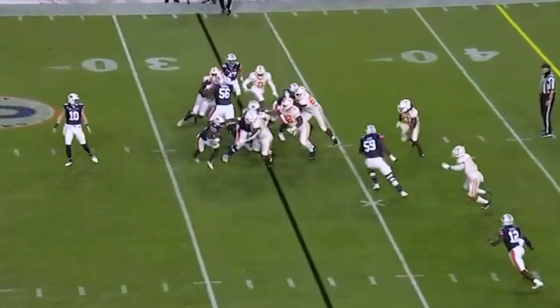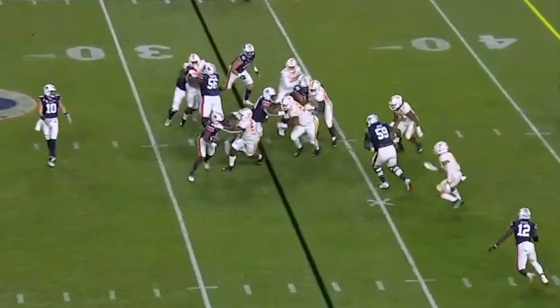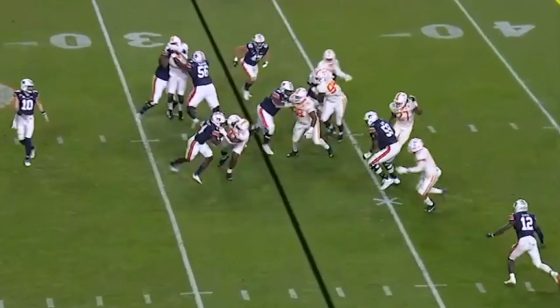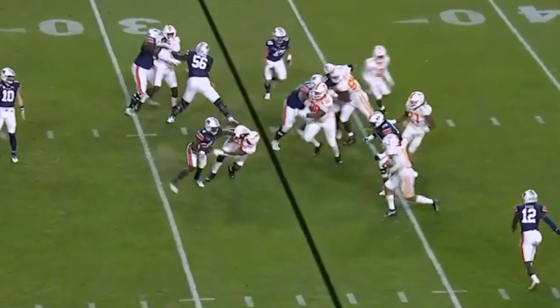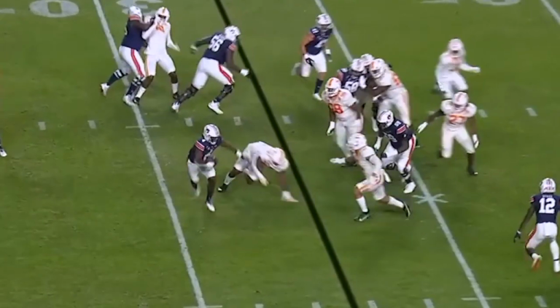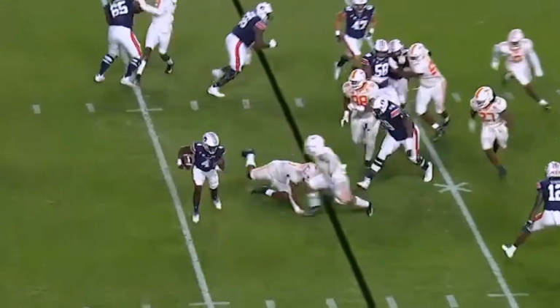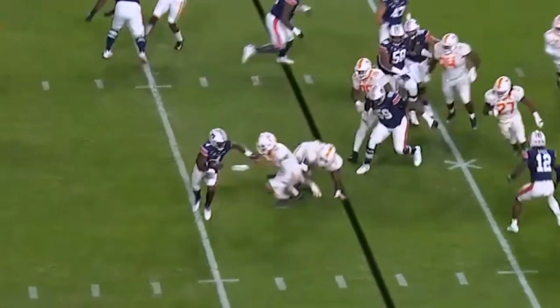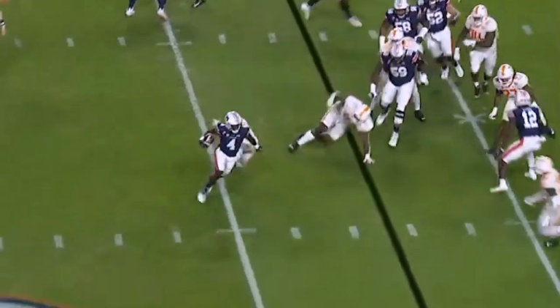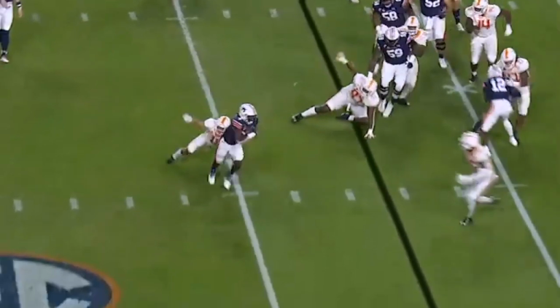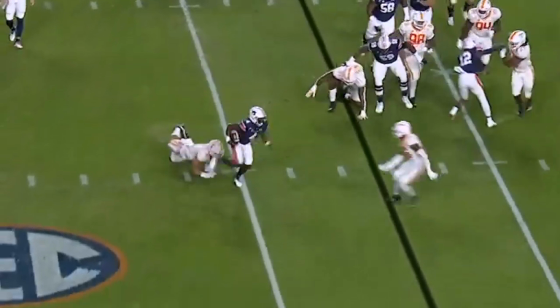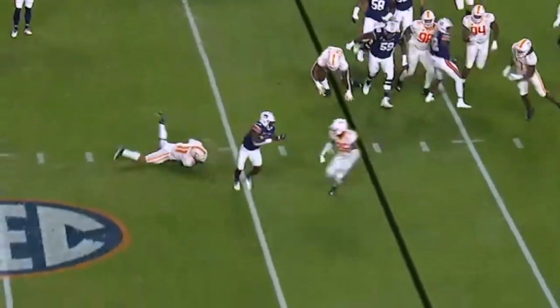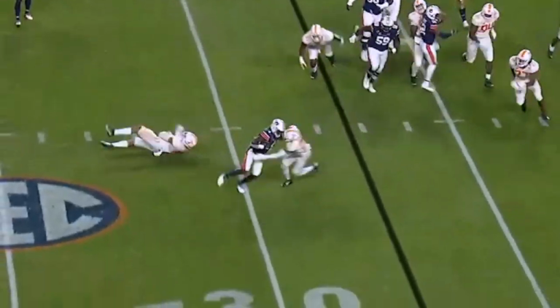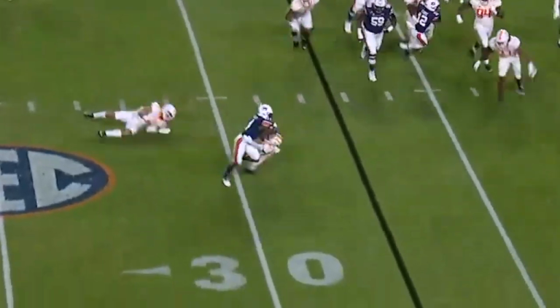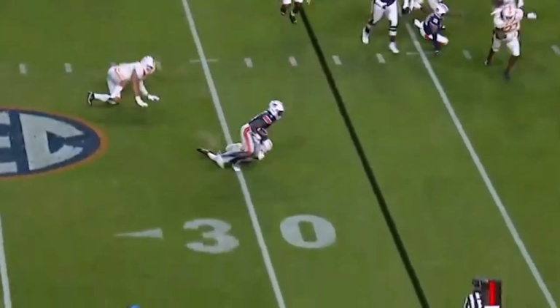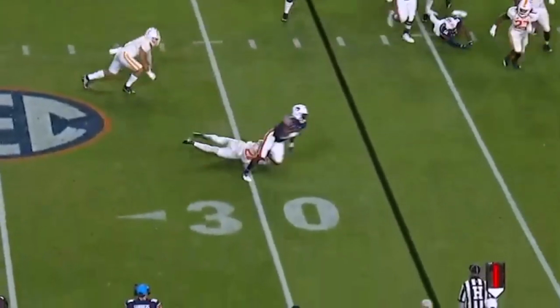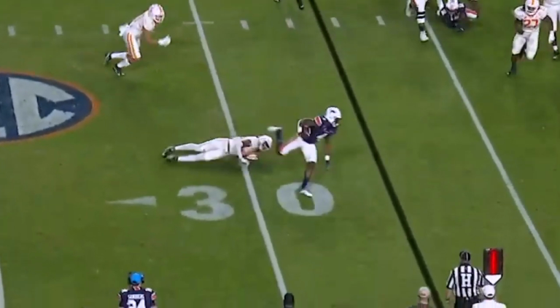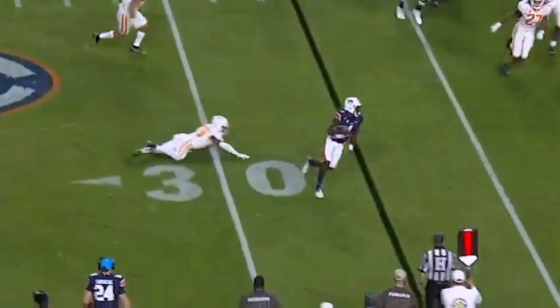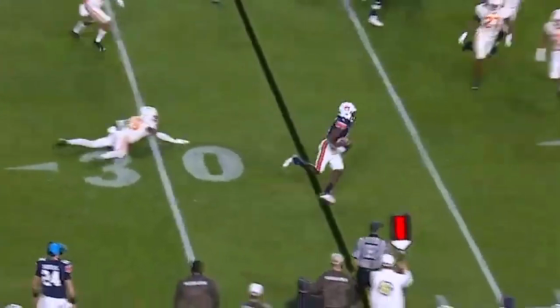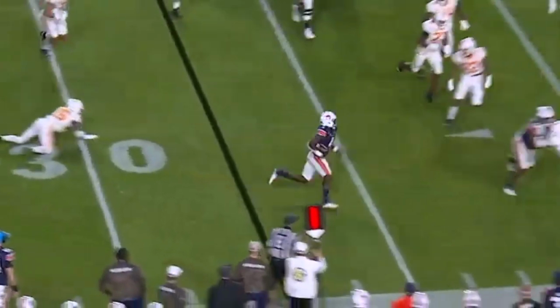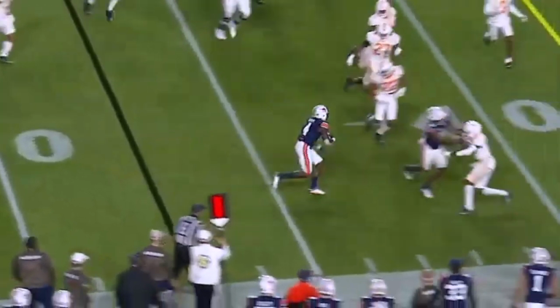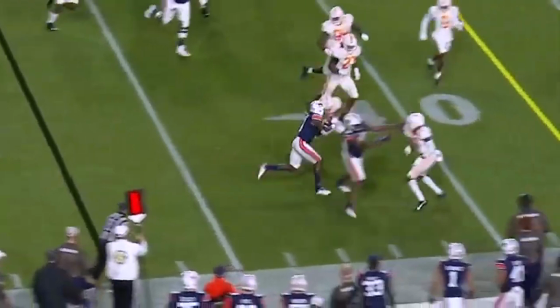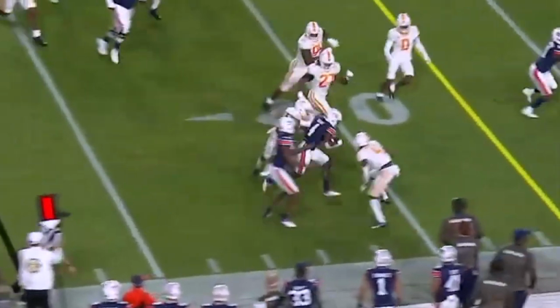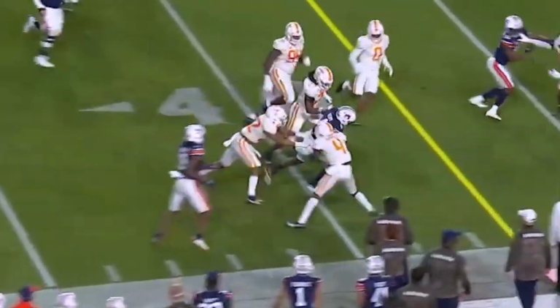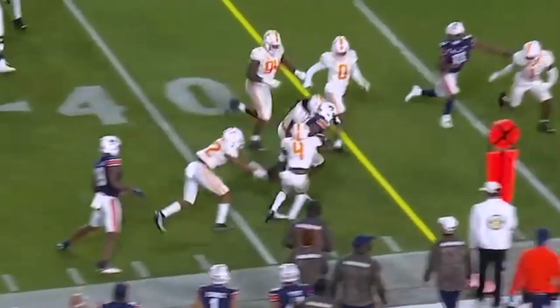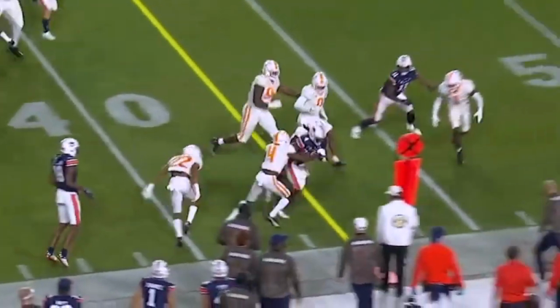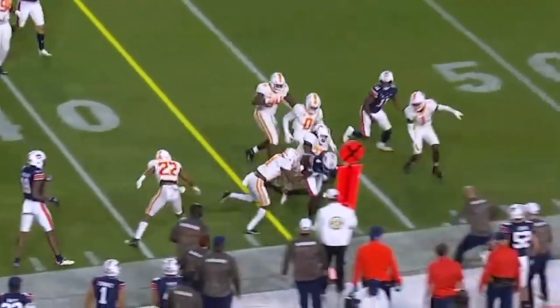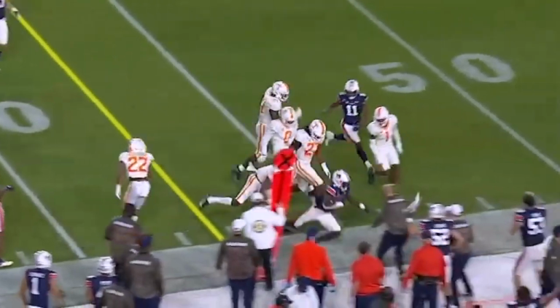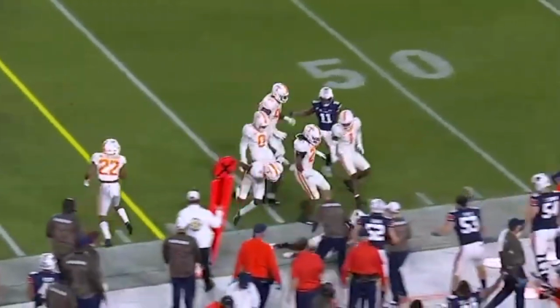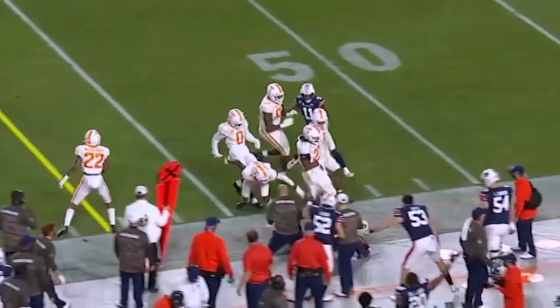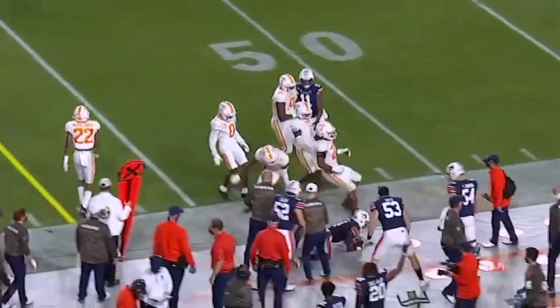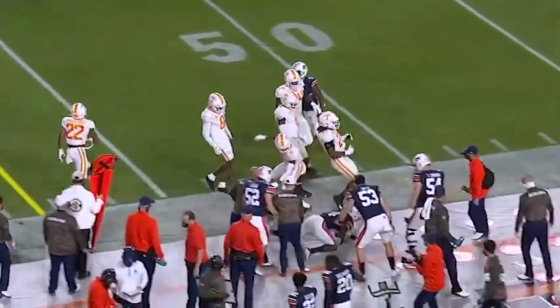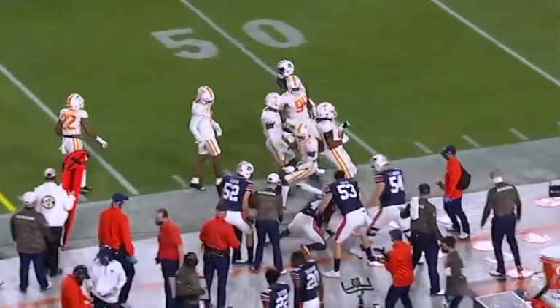And here it's congested. Stiff arm, stiff arm, stiff arm. Look at these broken tackles — this is pinball. Gets upfield, tough. Drags guys through. This is why they call this young man Tank.